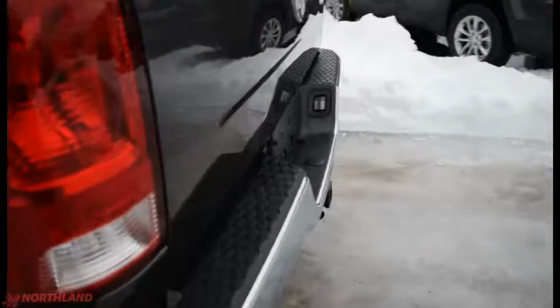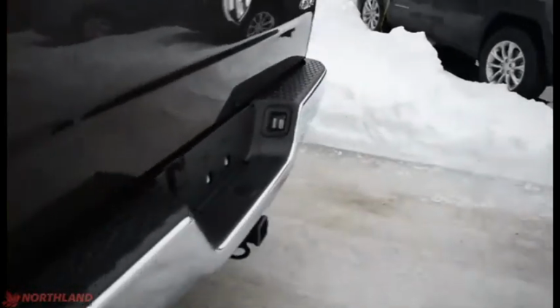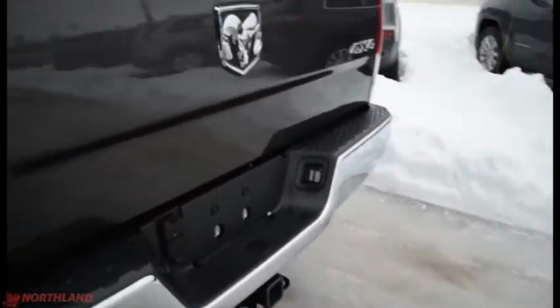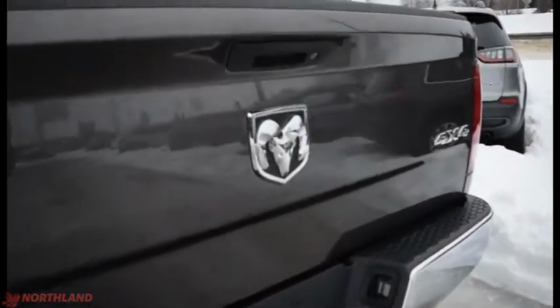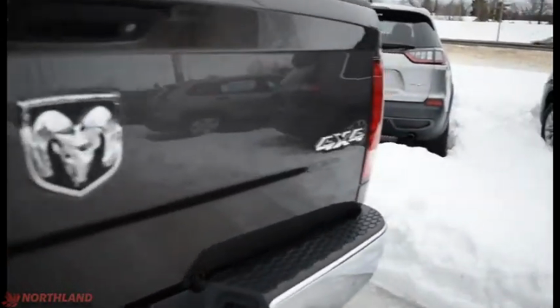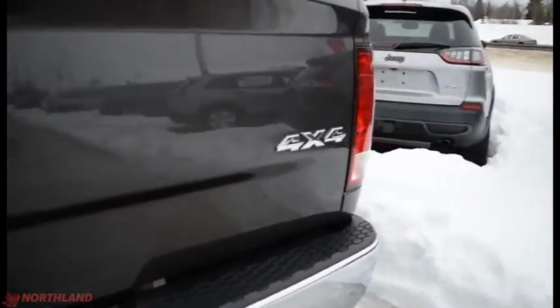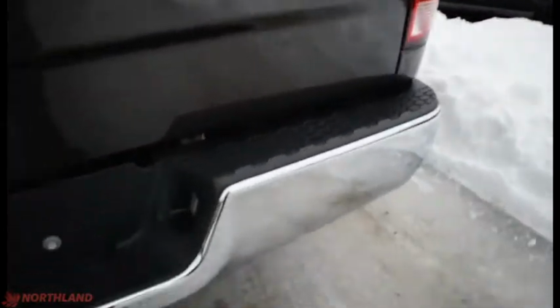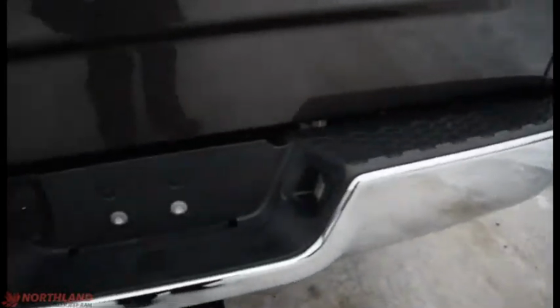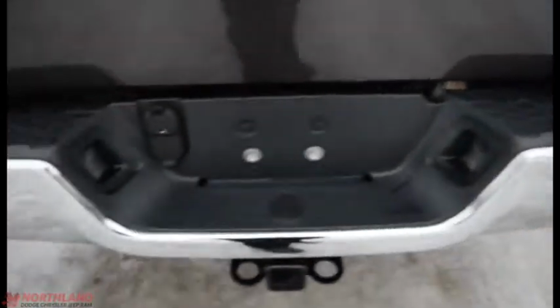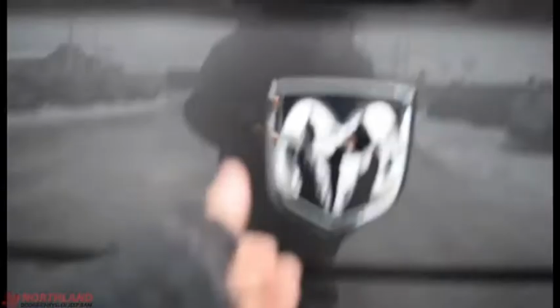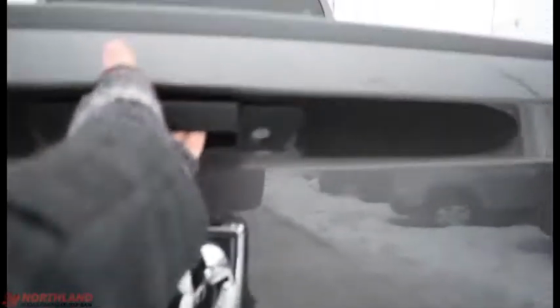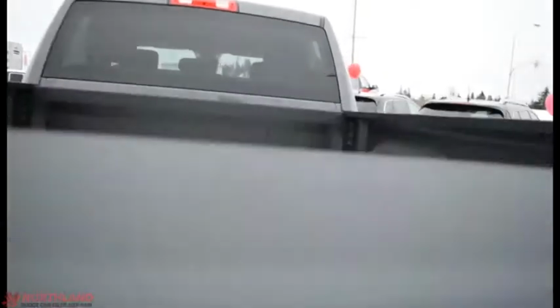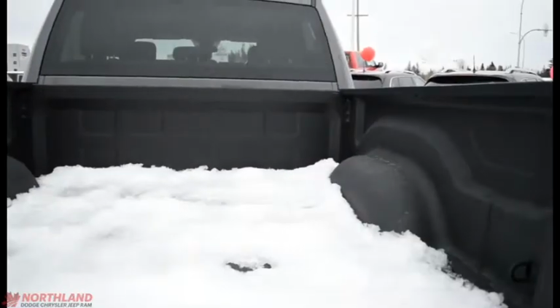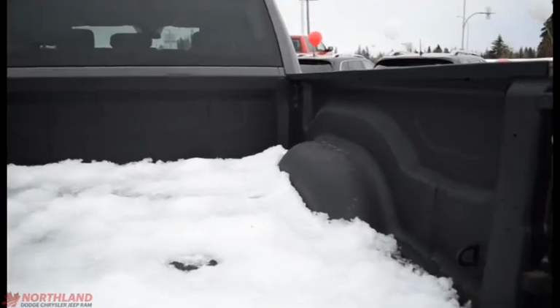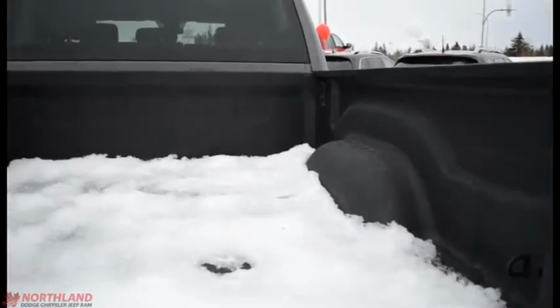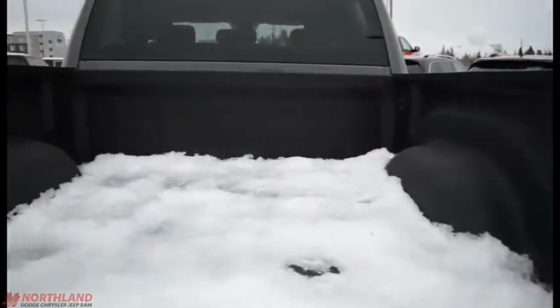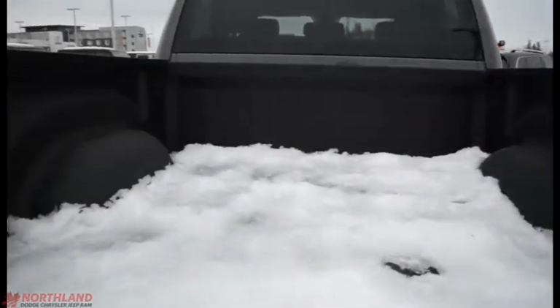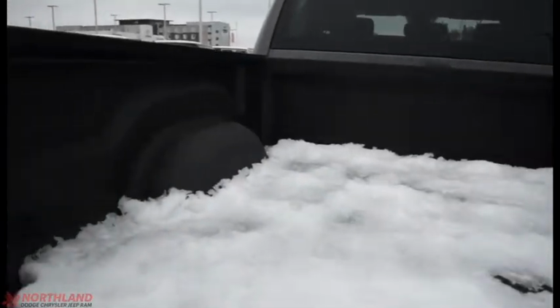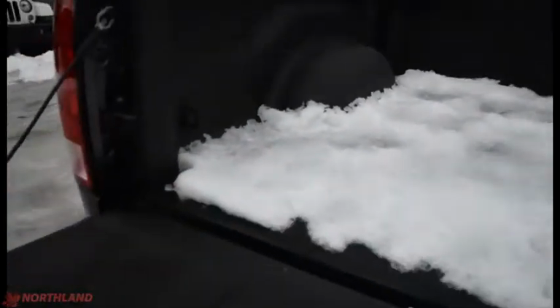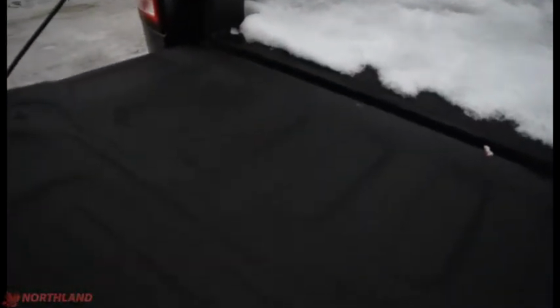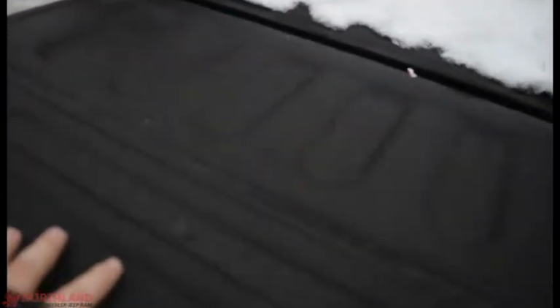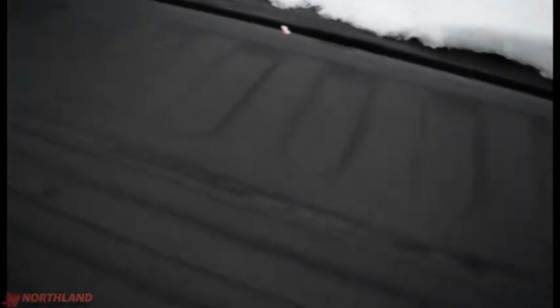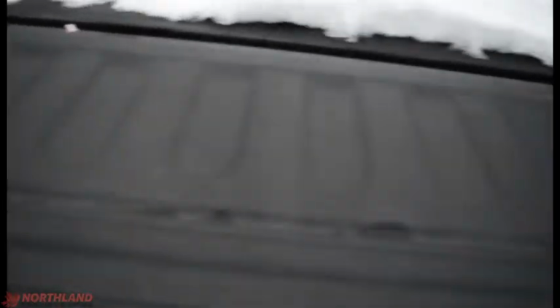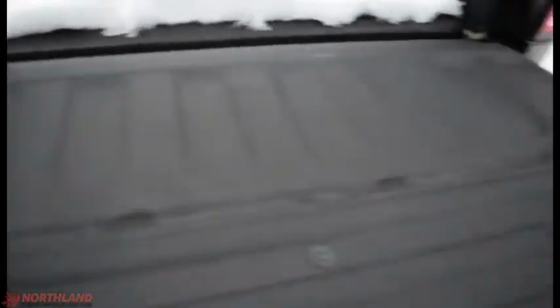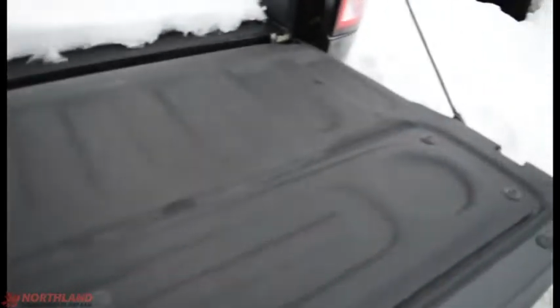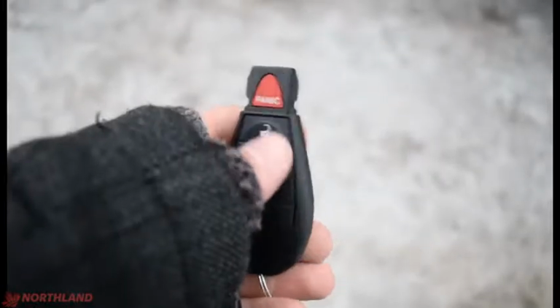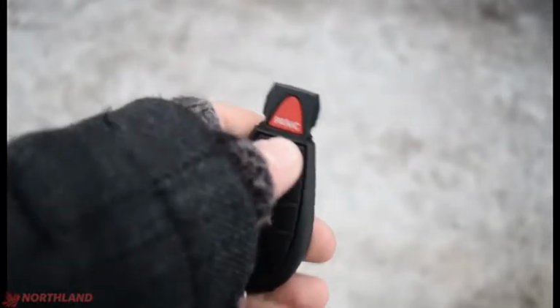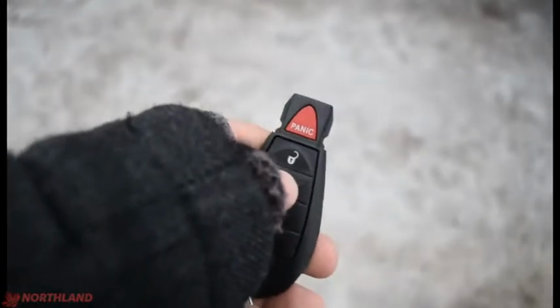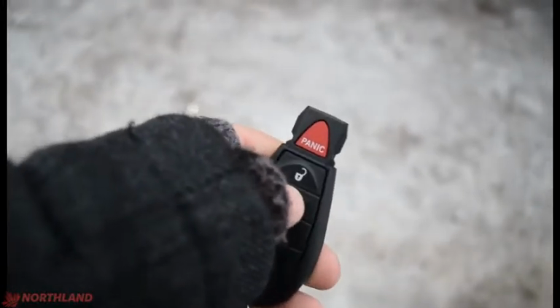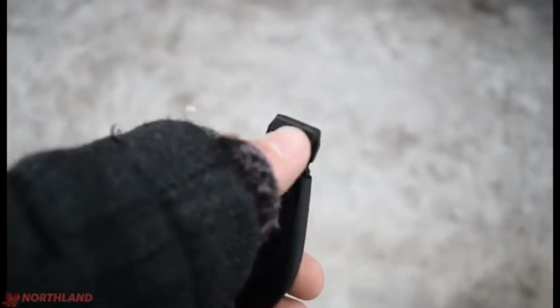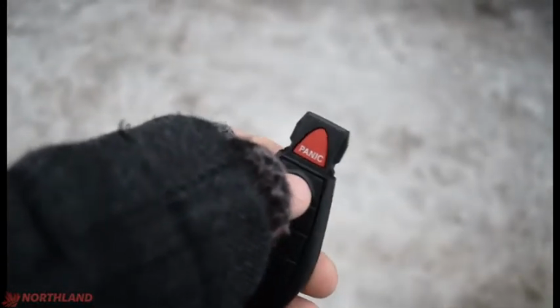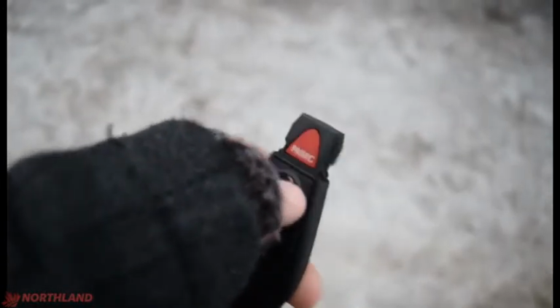We do have the Ram and the 4x4 badging as well as the chrome bumper back here as well. Opening it up — lots of room back here. It does have the spray-in box liner so nothing will be getting scratched up. Got our keys here — two presses to unlock, one press to lock, and our panic button up there.